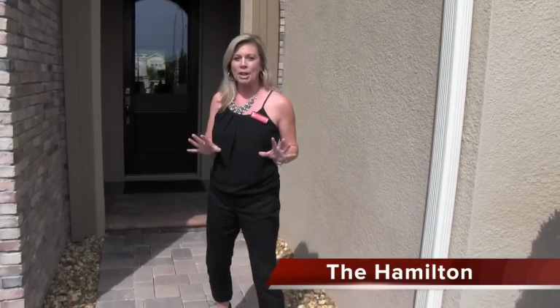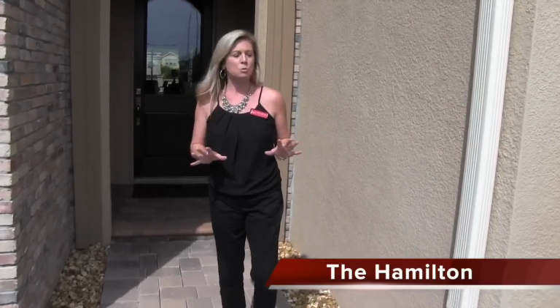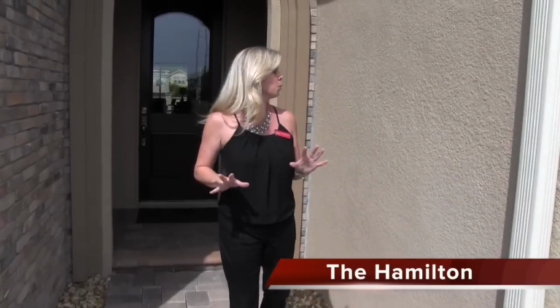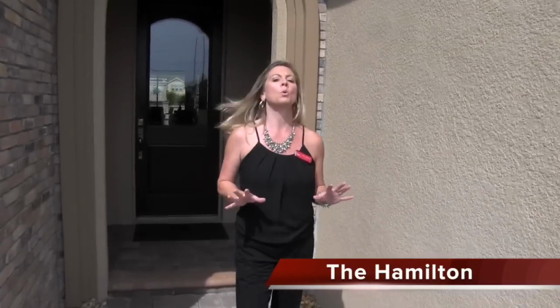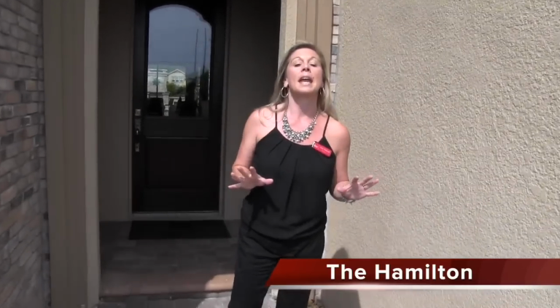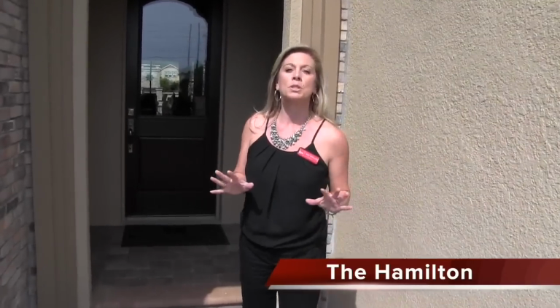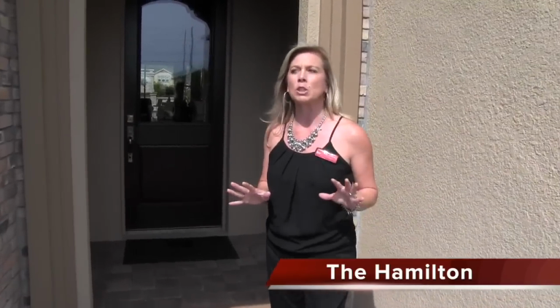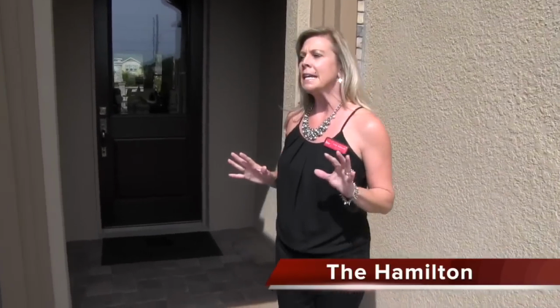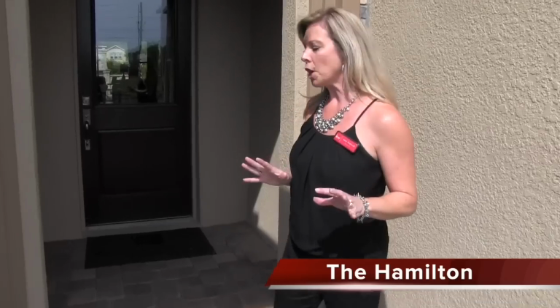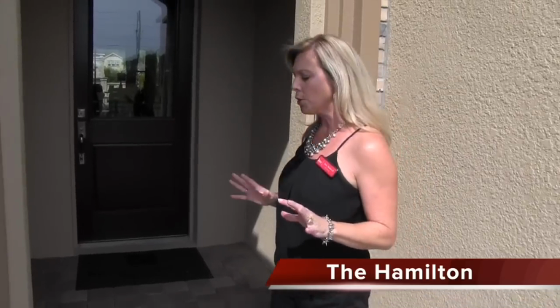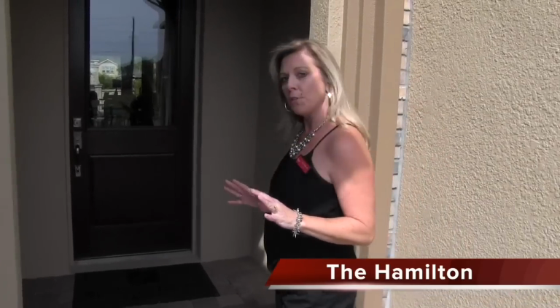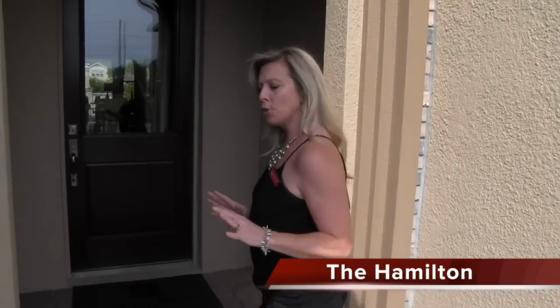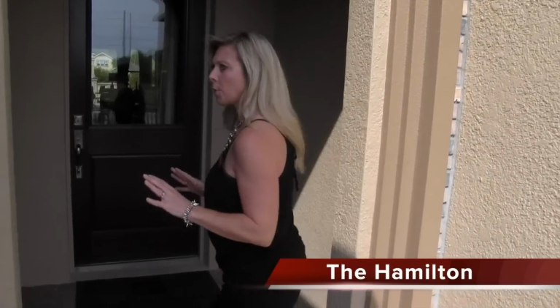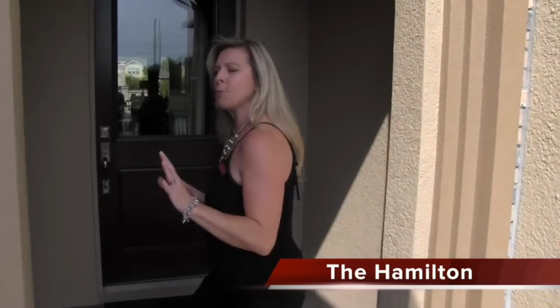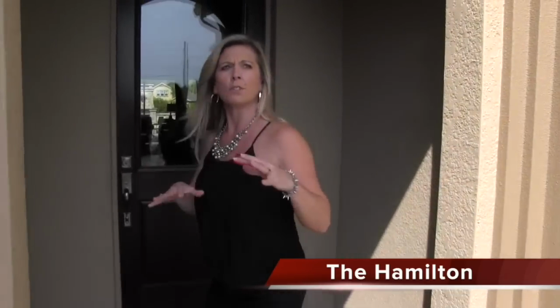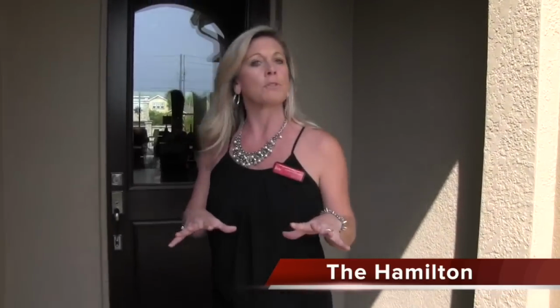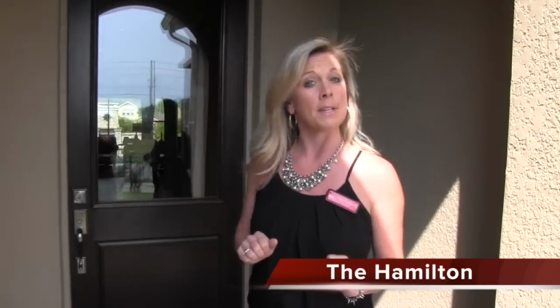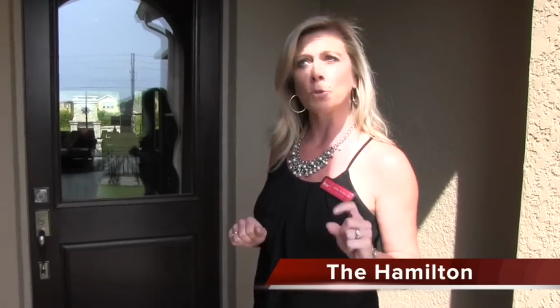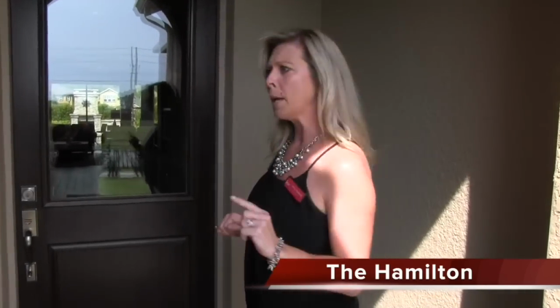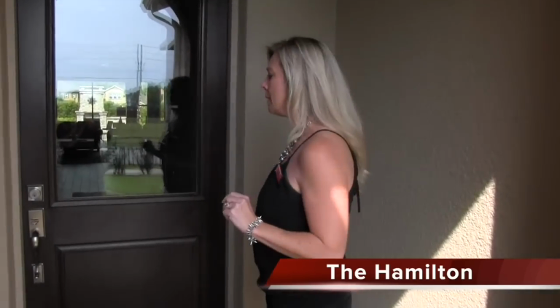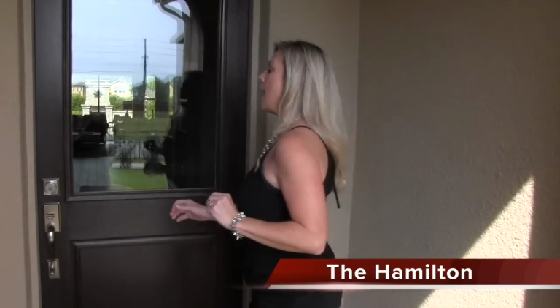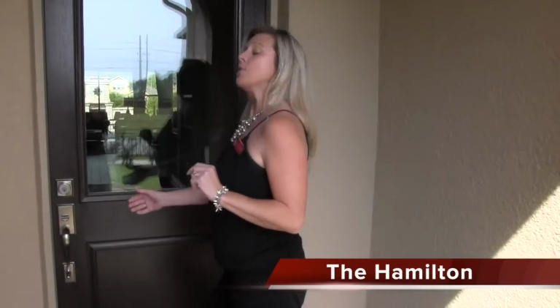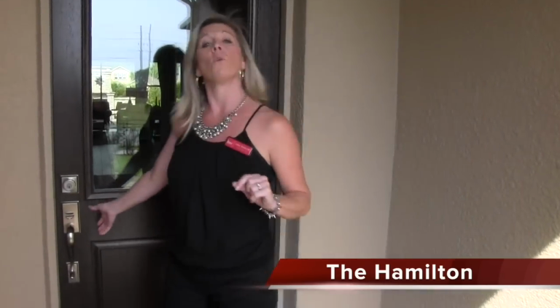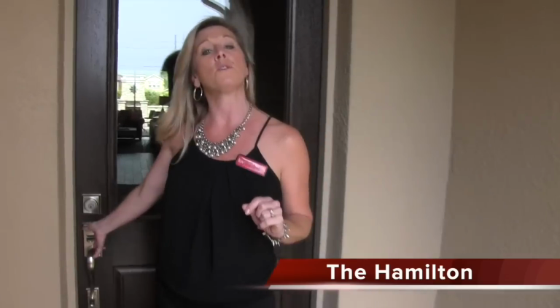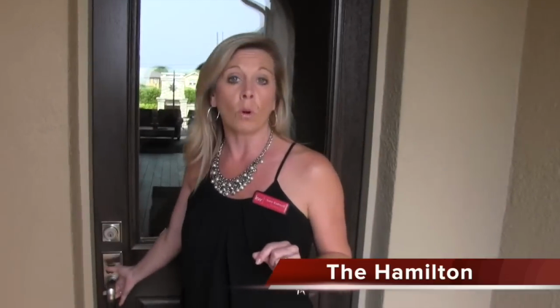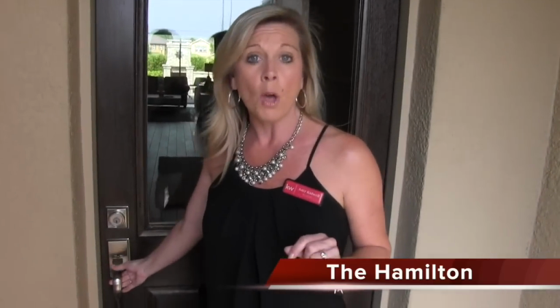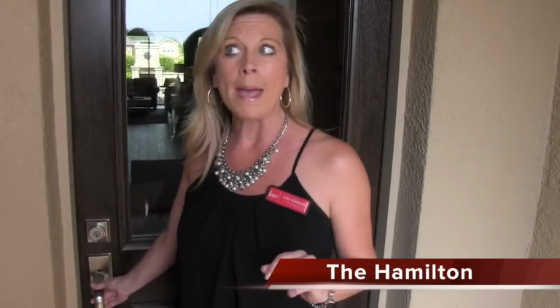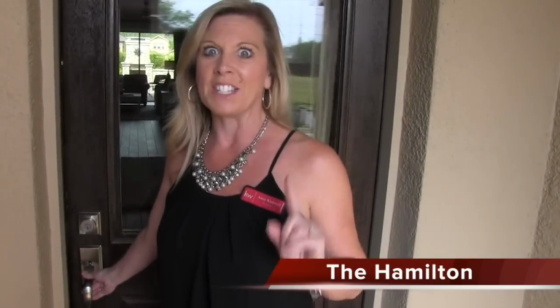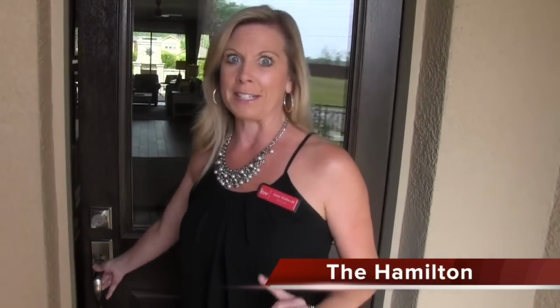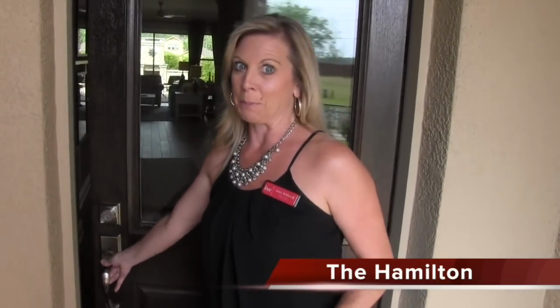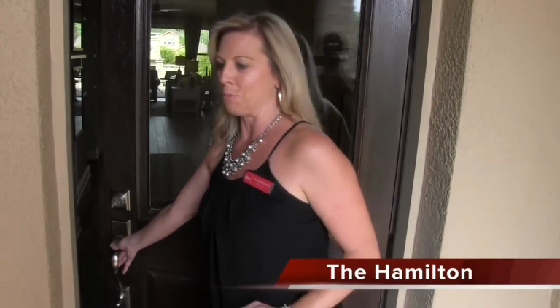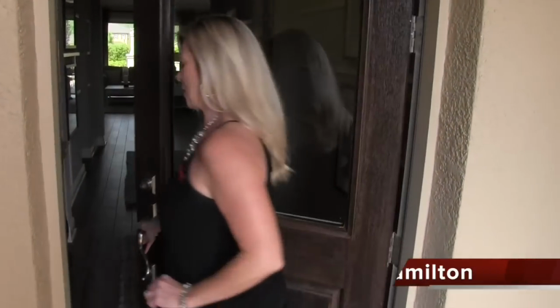The first one we're going to tour is the Hamilton model. It's just under 3,500 square feet — 3,478 square feet — and this is a four bedroom, four bath home with a fantastic bonus room upstairs.